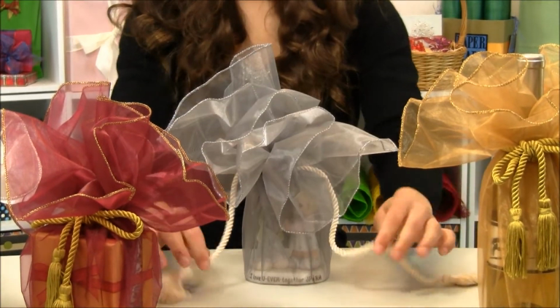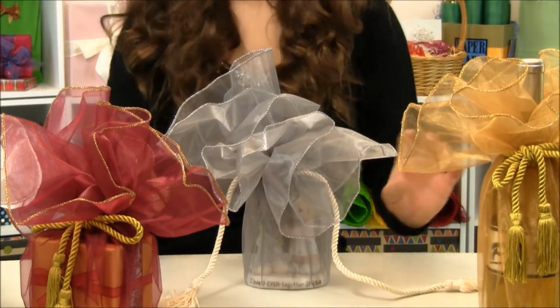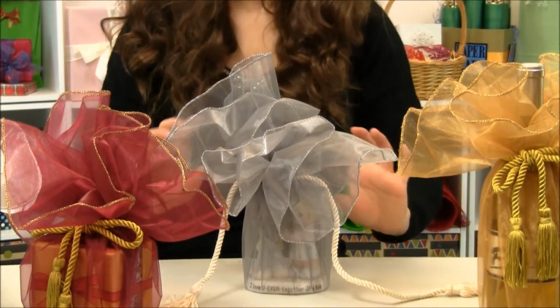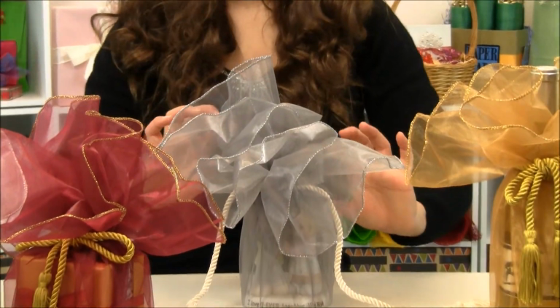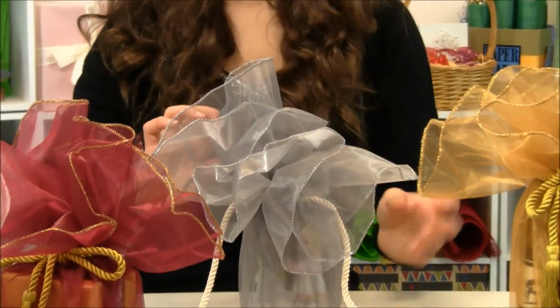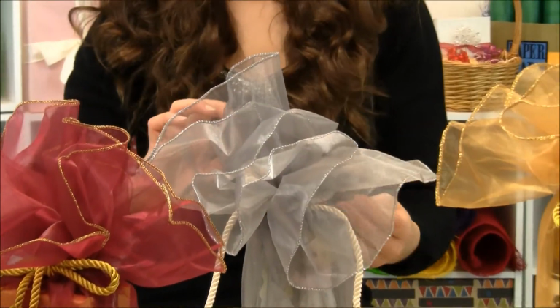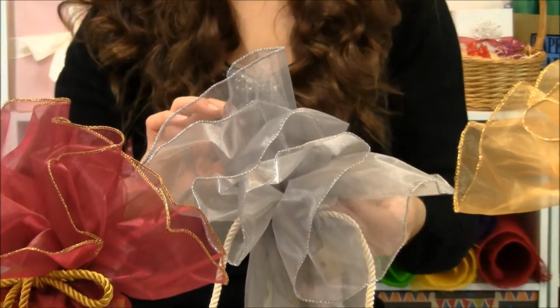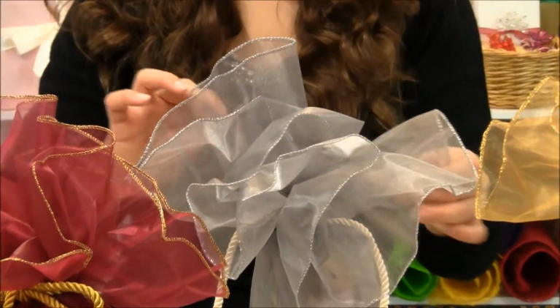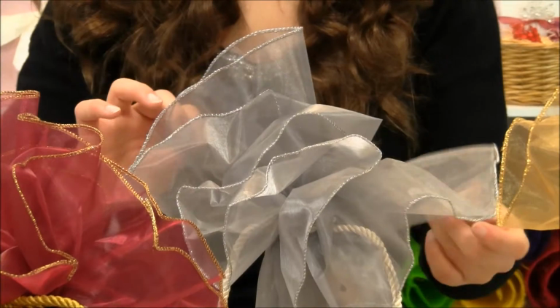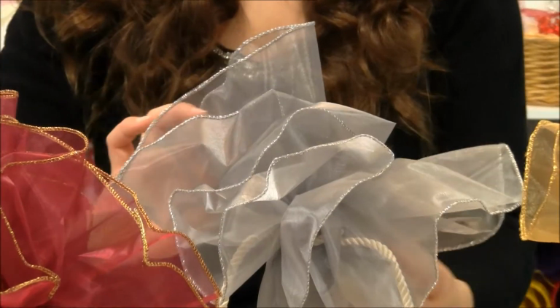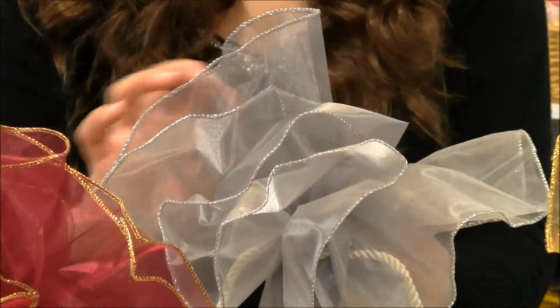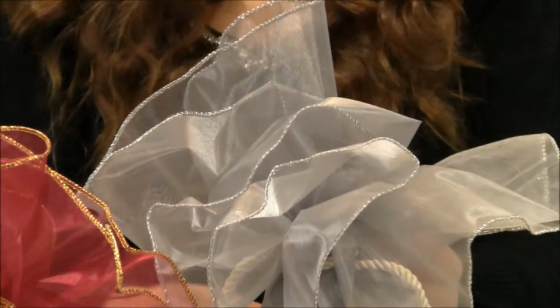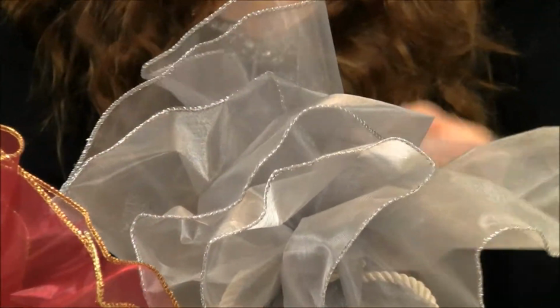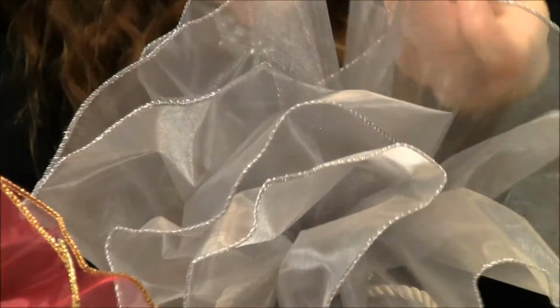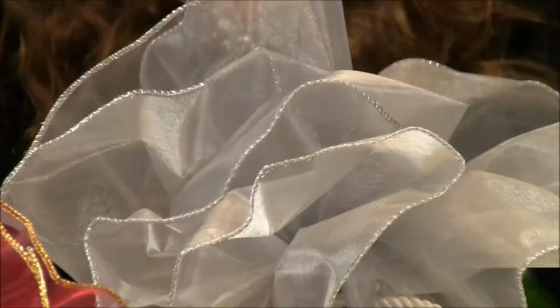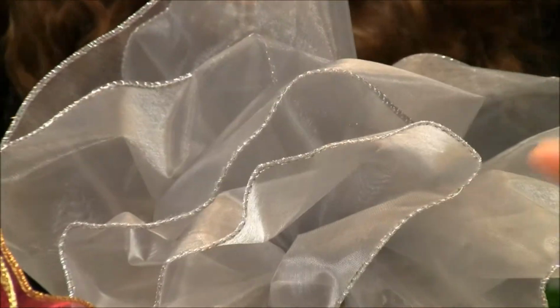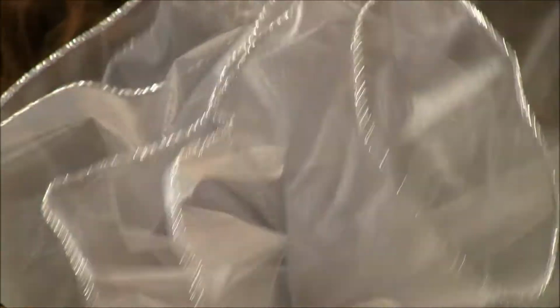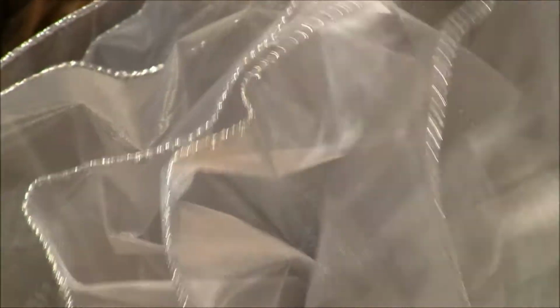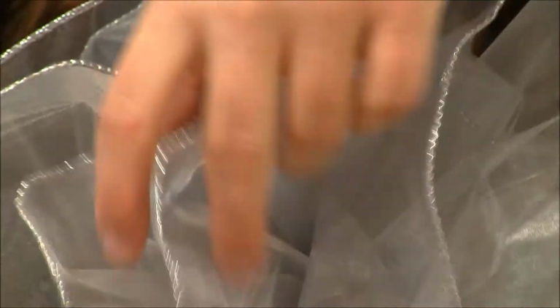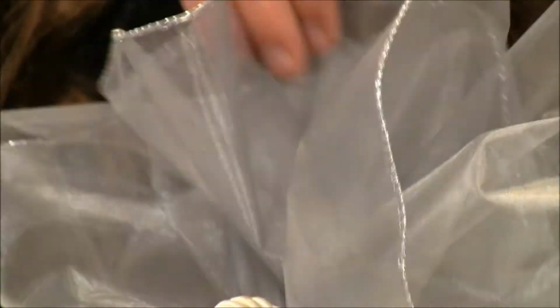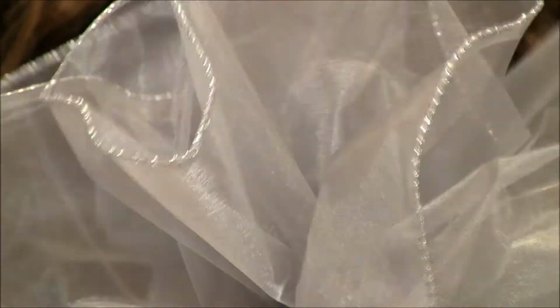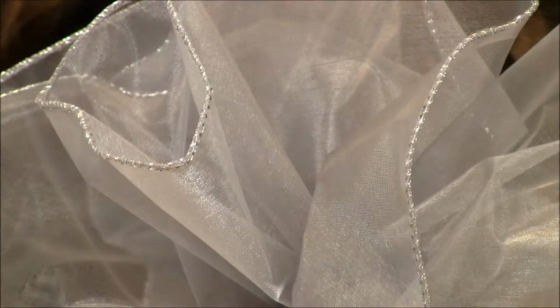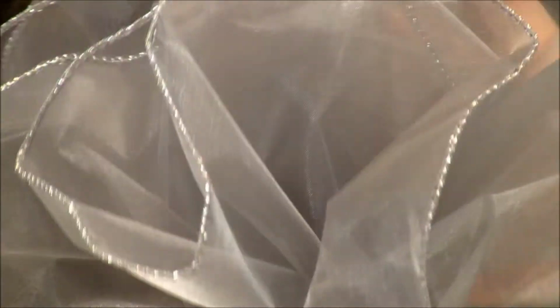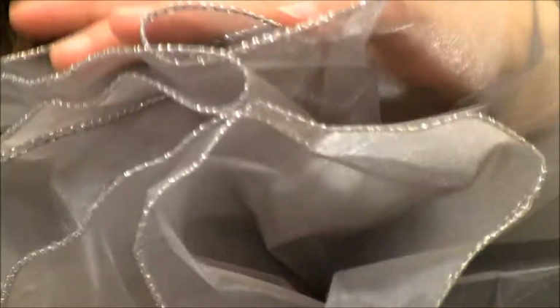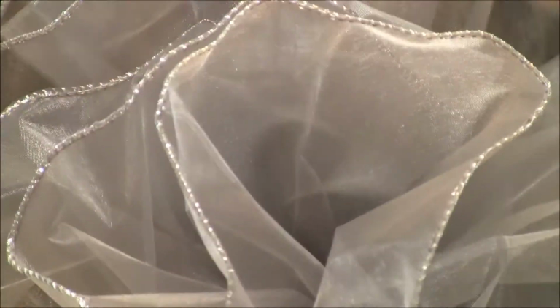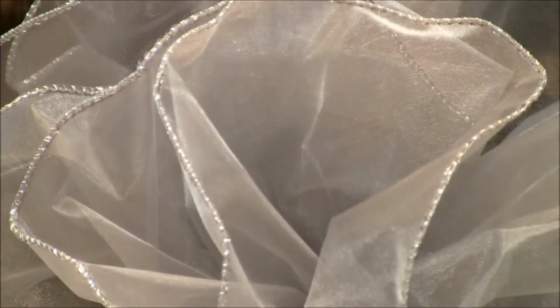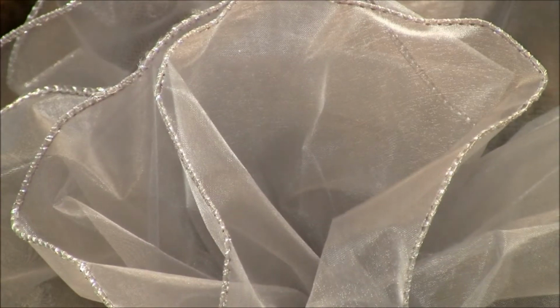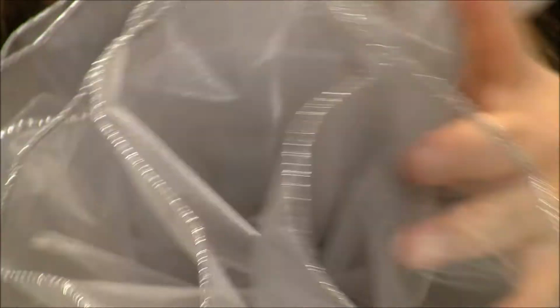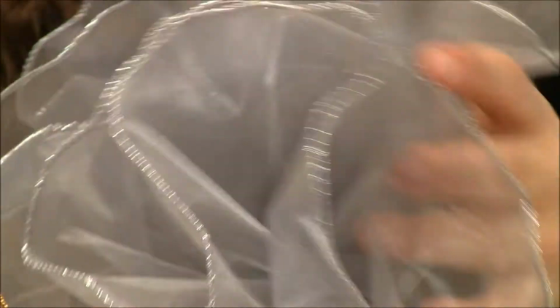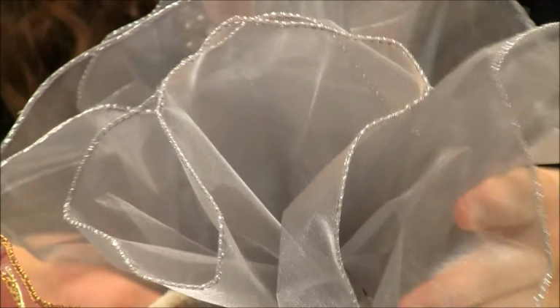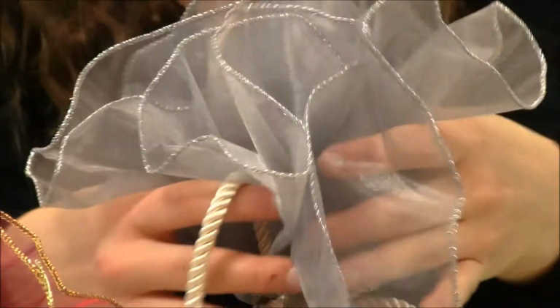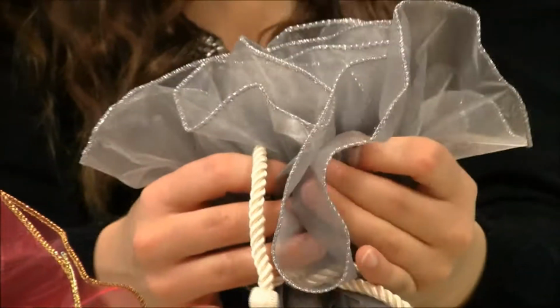Now this is great because these are wired edges, so if you don't like the direction it turned out, you can fold it and make it anything you want. It also has a little shine.